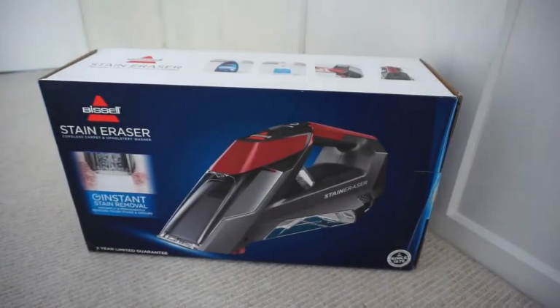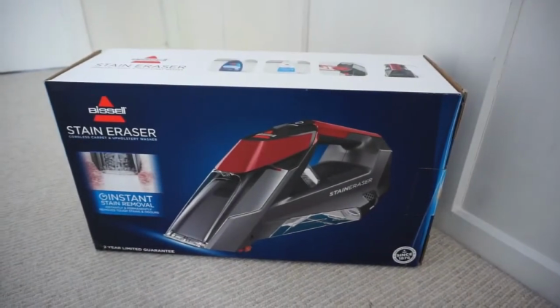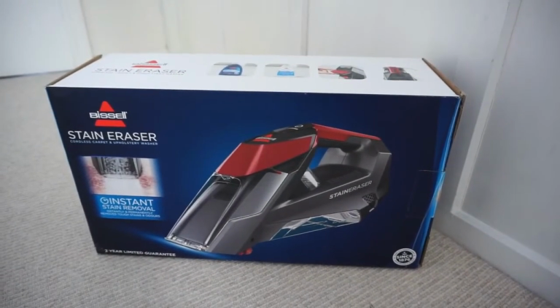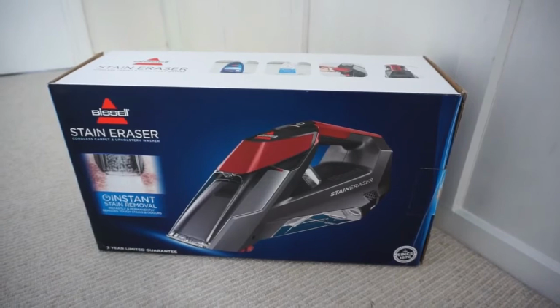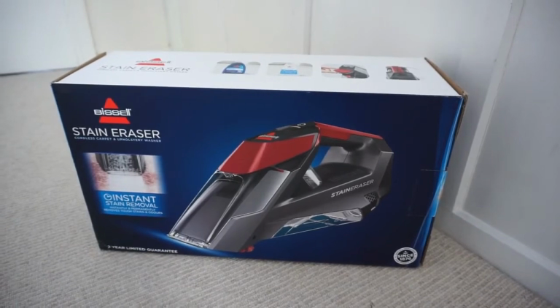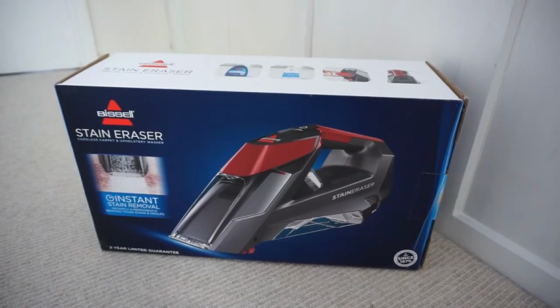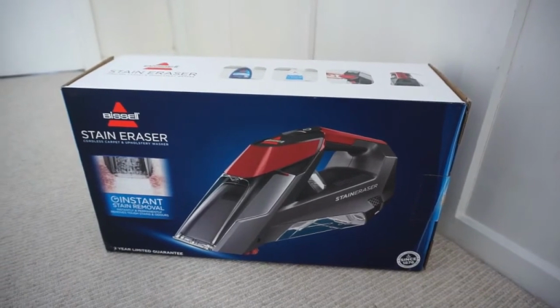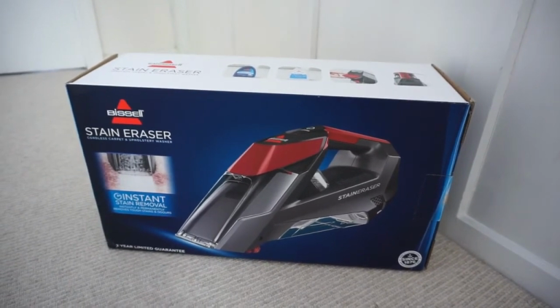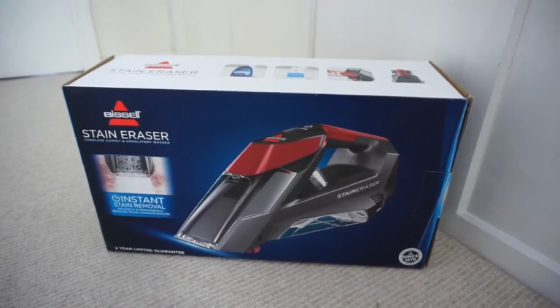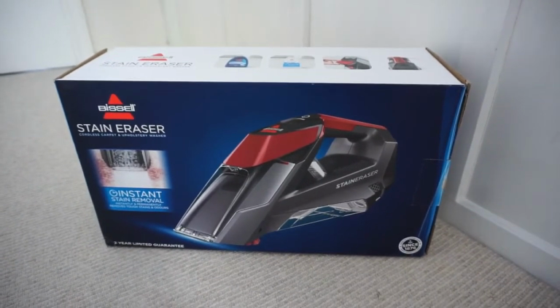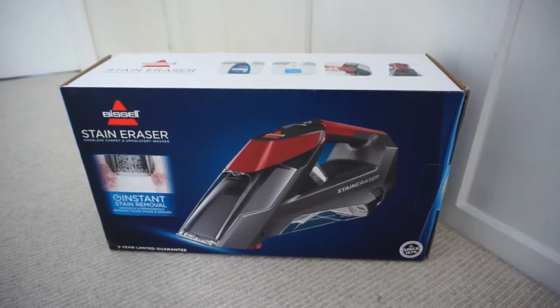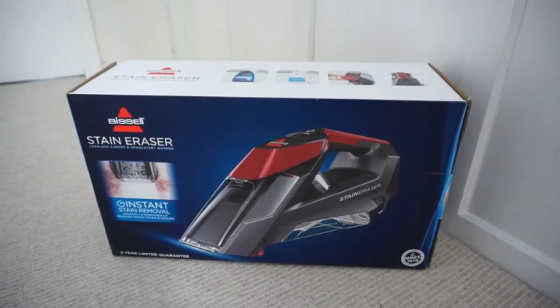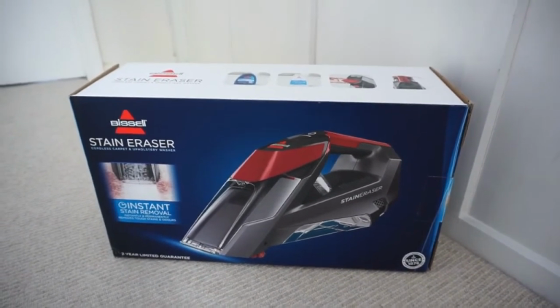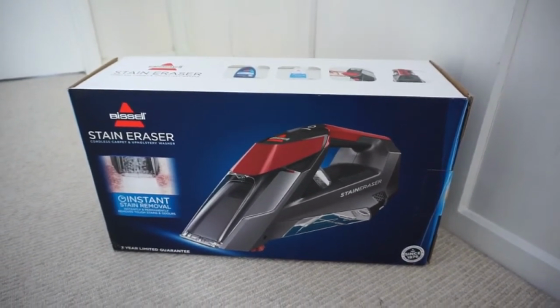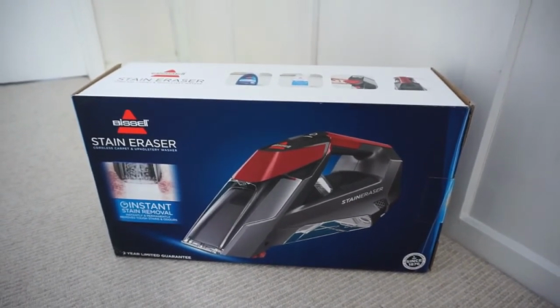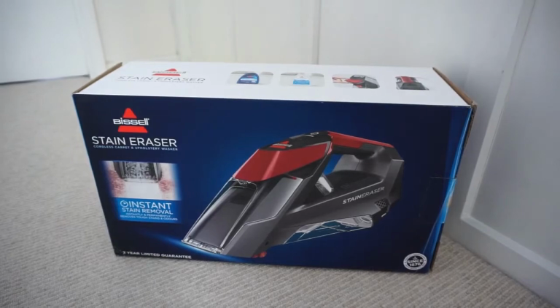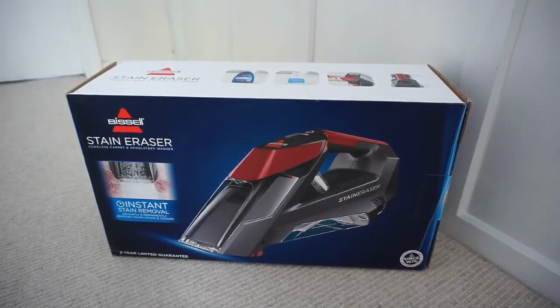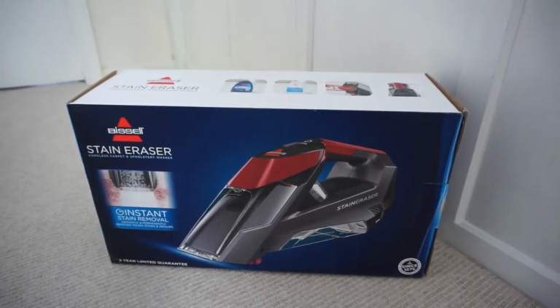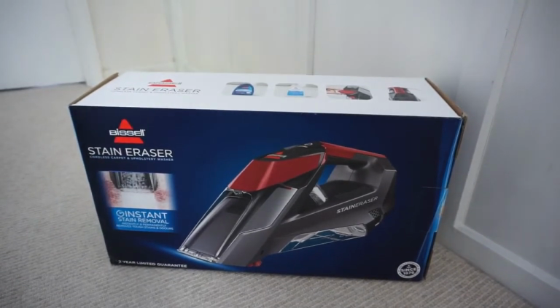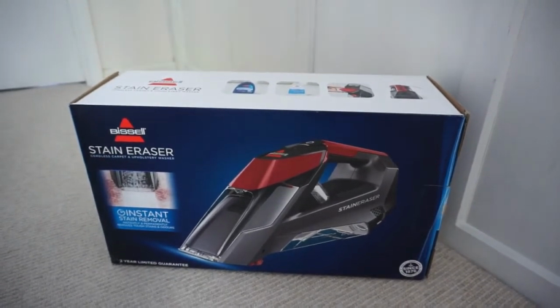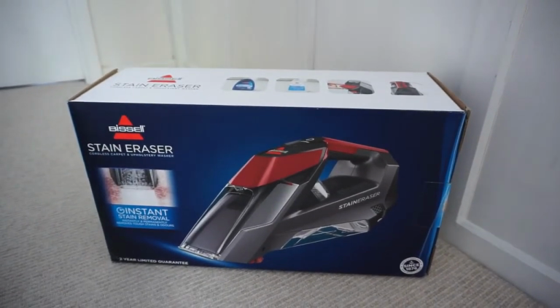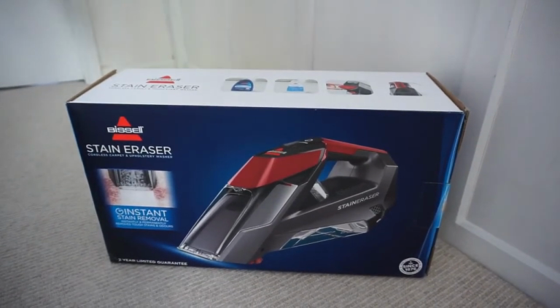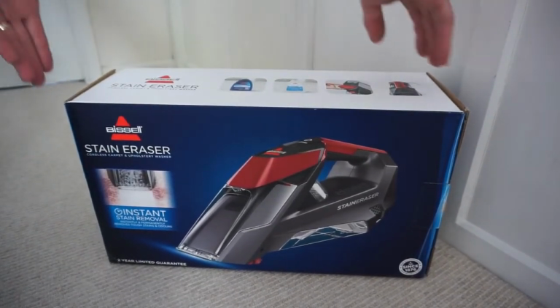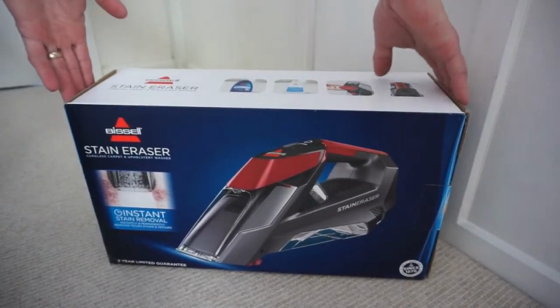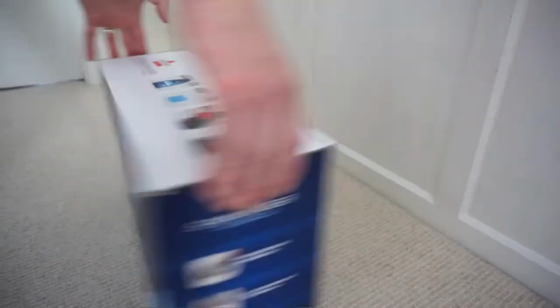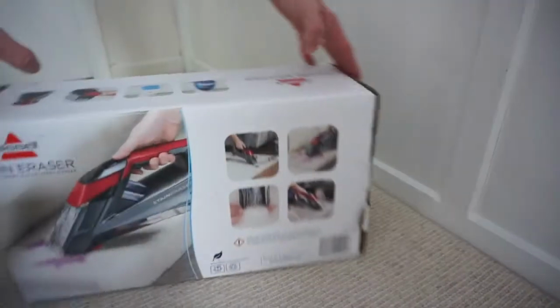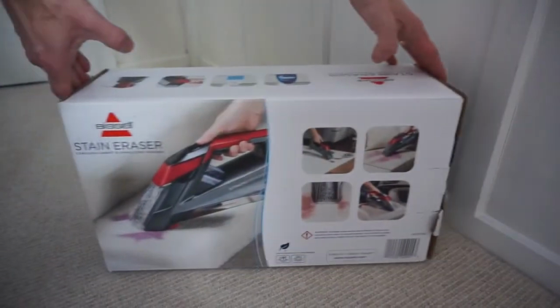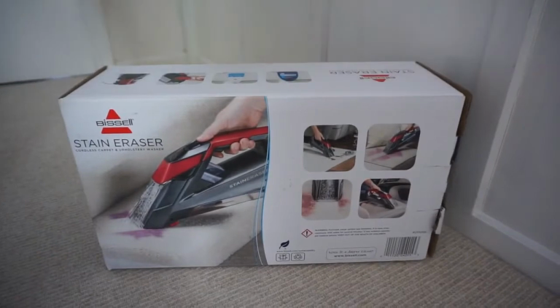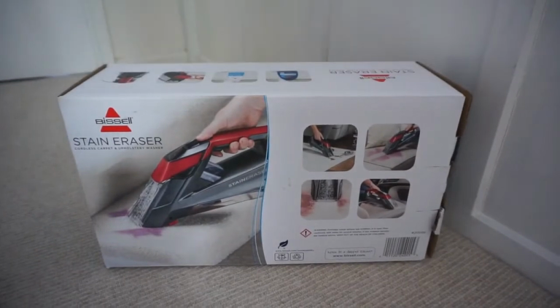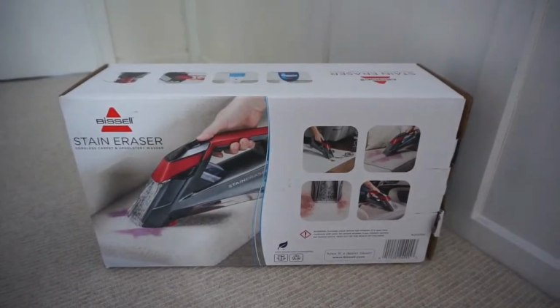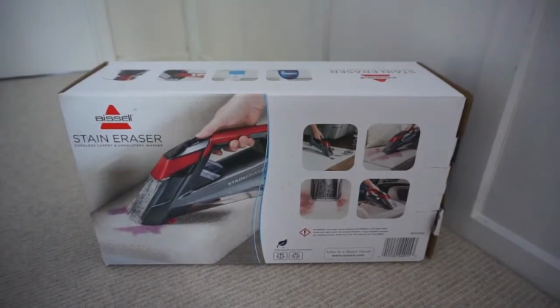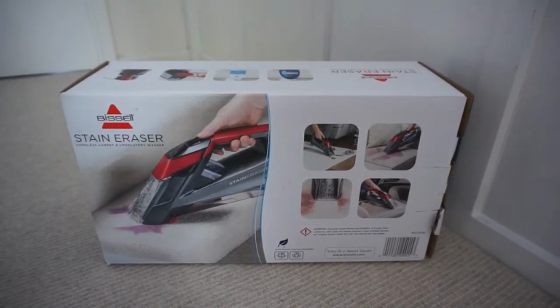I have been sent the Bissell Stain Eraser Cordless Spot and Stain Cleaner. It's like a little mini vacuum to vacuum up your stains and this is going to be a very short little video just to show you it in use, but please head over to my blog post for a full proper blog review.